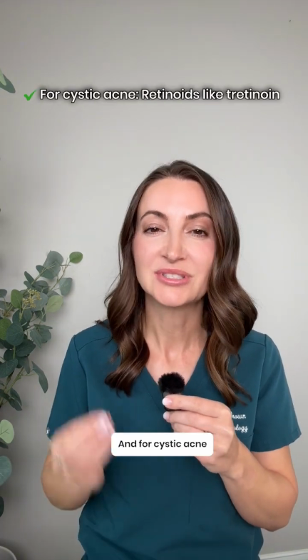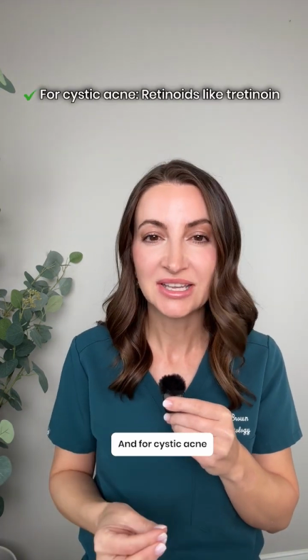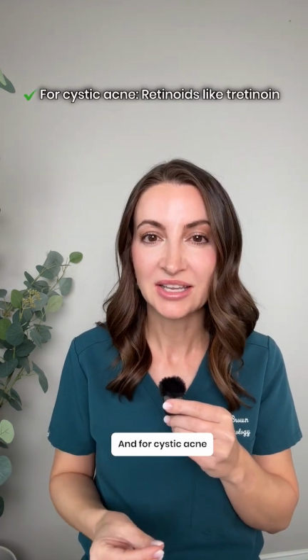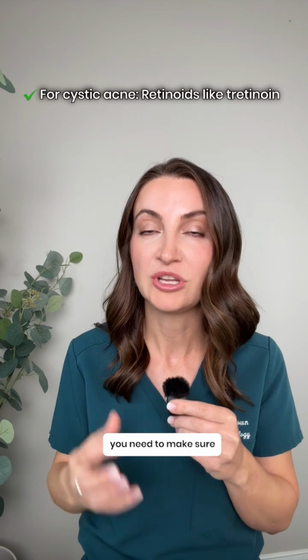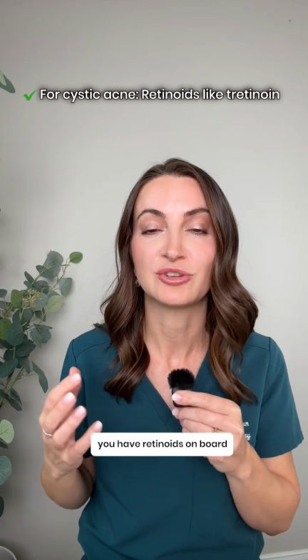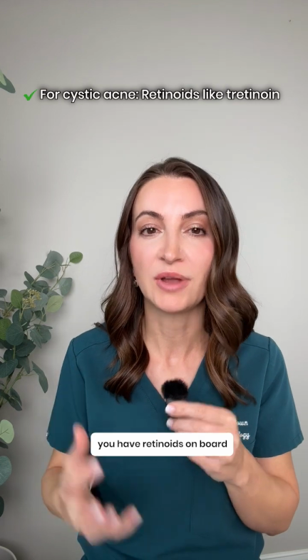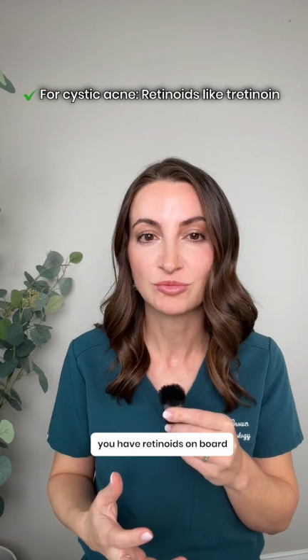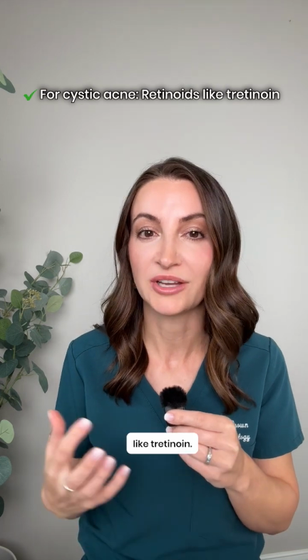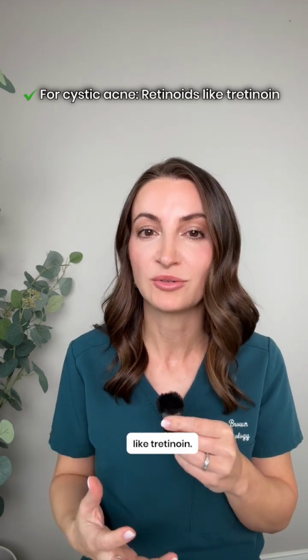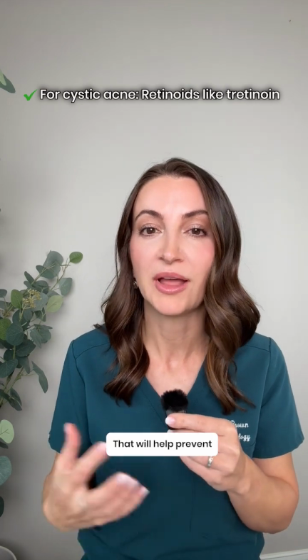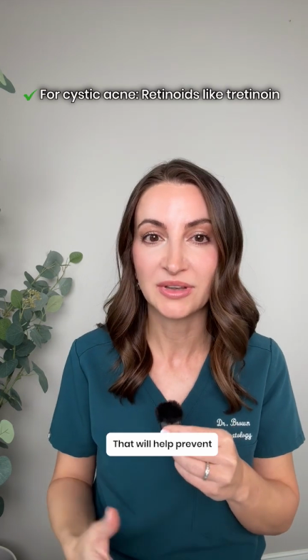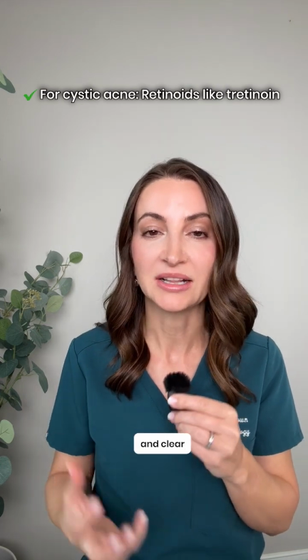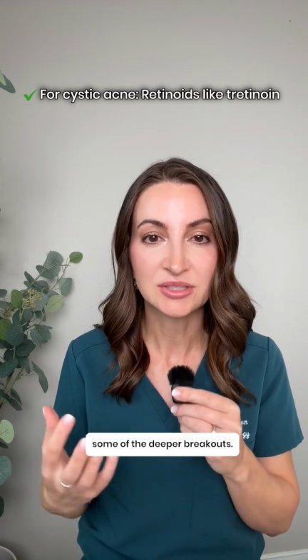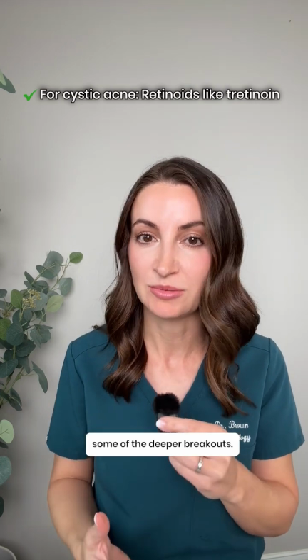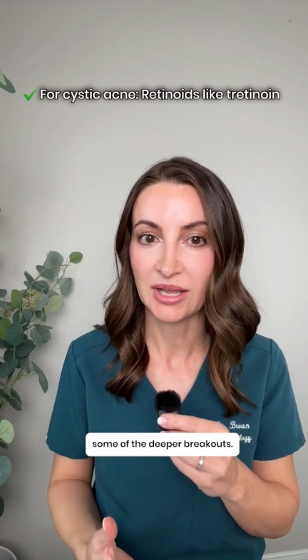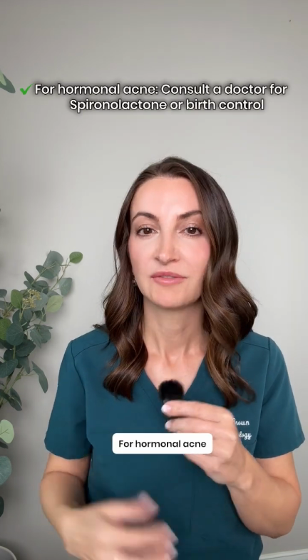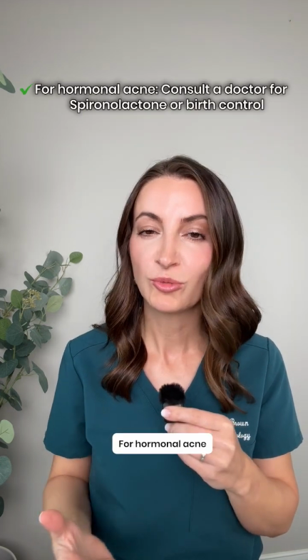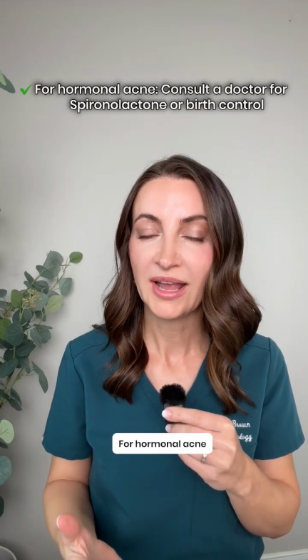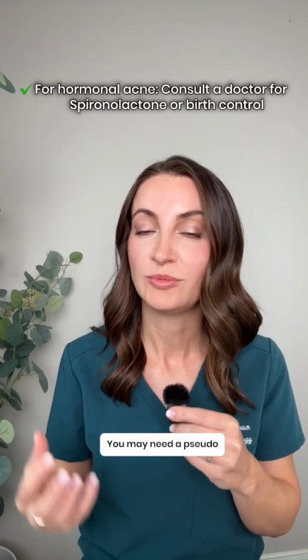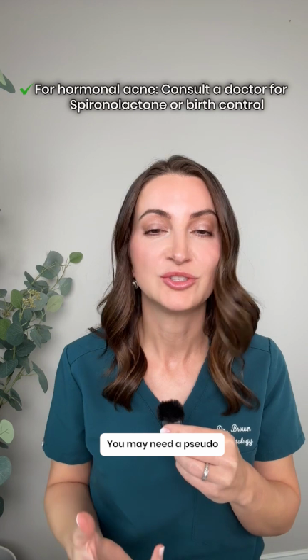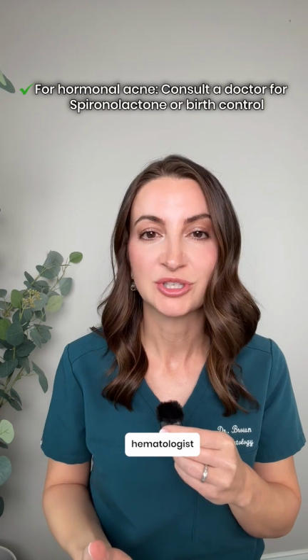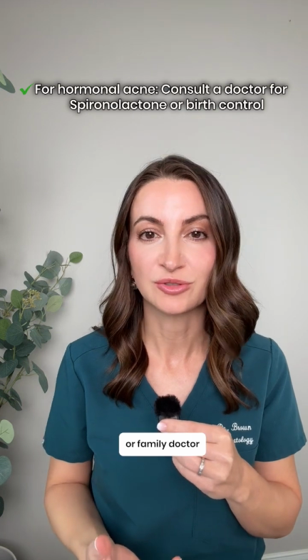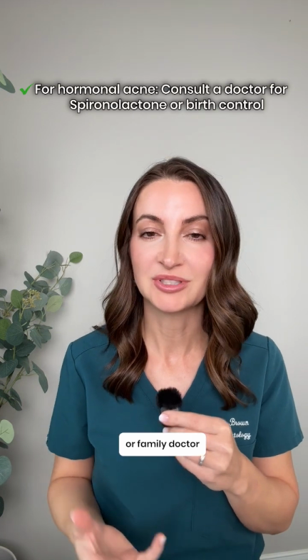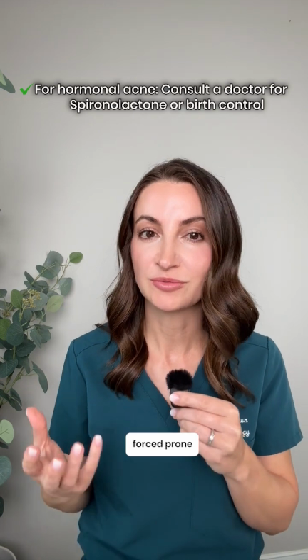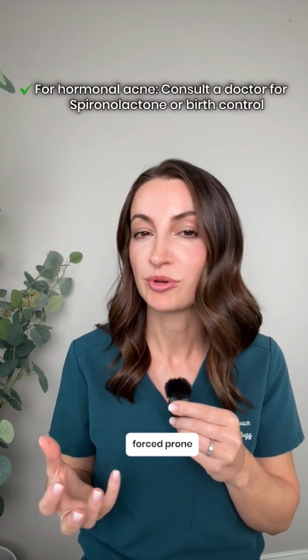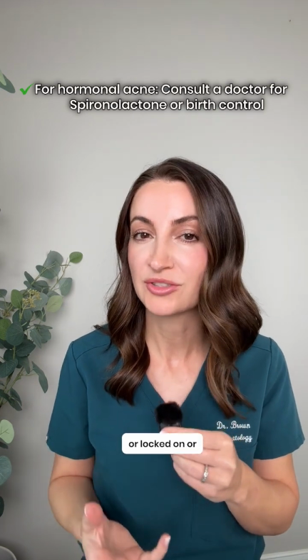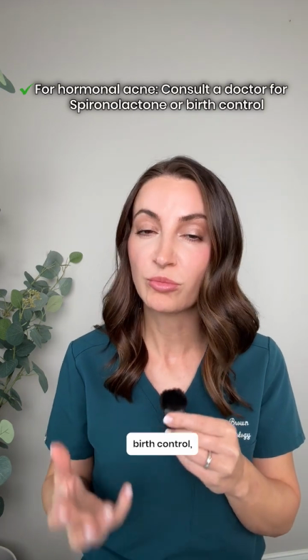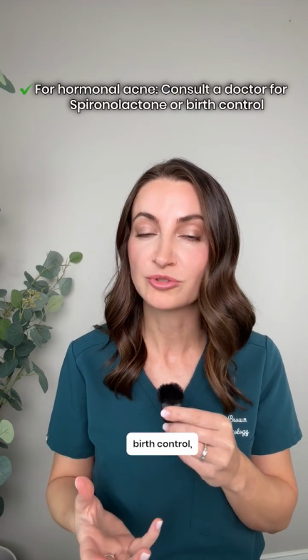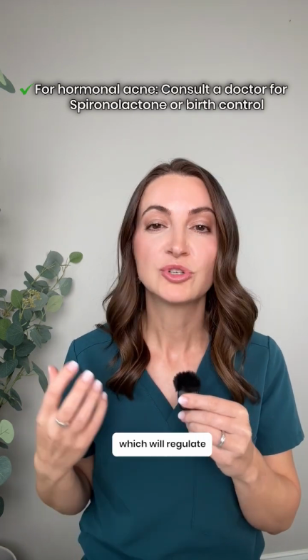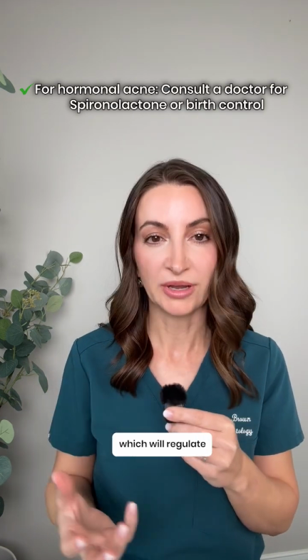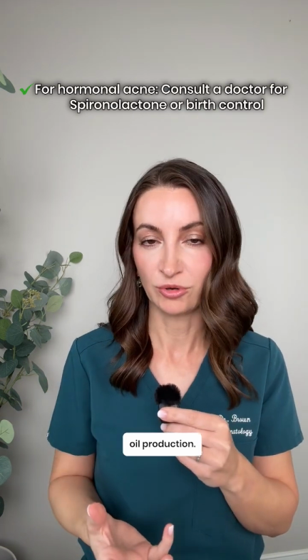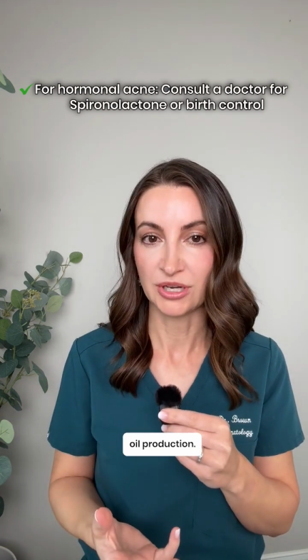For cystic acne, you need to make sure you have retinoids on board — like tretinoin — that will help prevent and clear some of the deeper breakouts. For hormonal acne, you may need to see a dermatologist or family doctor for spironolactone or birth control, which will regulate oil production.